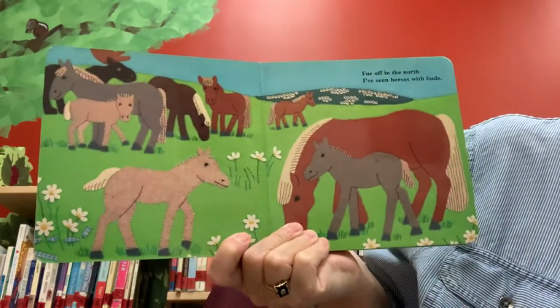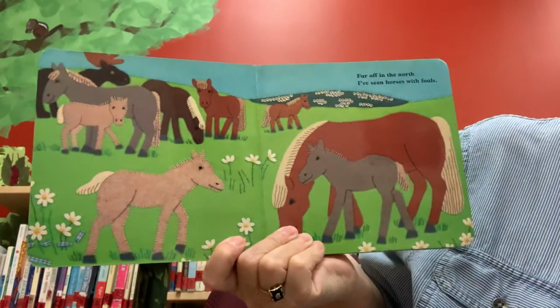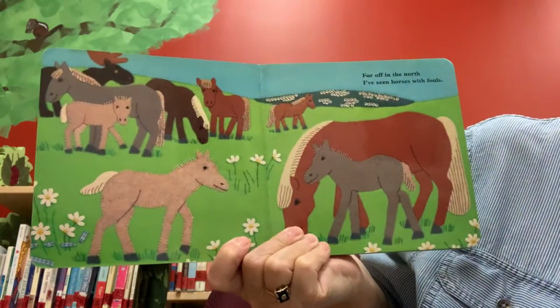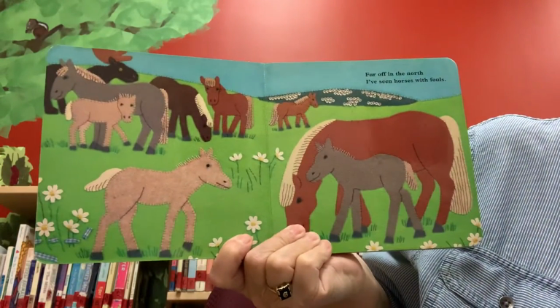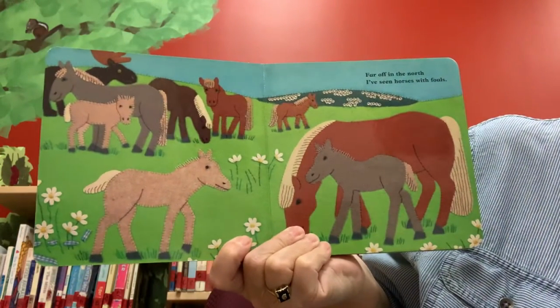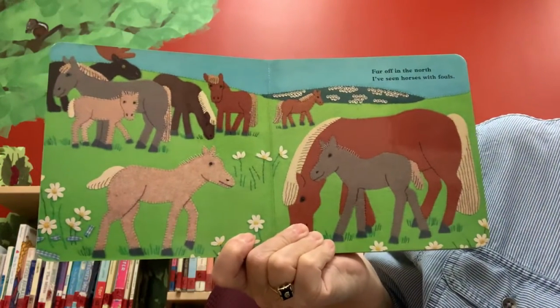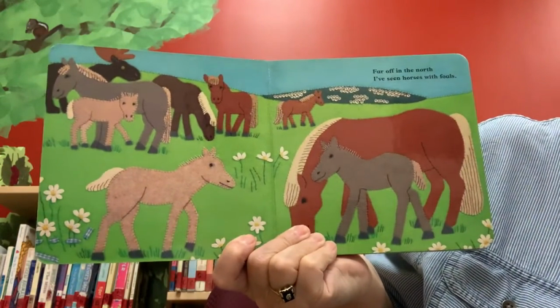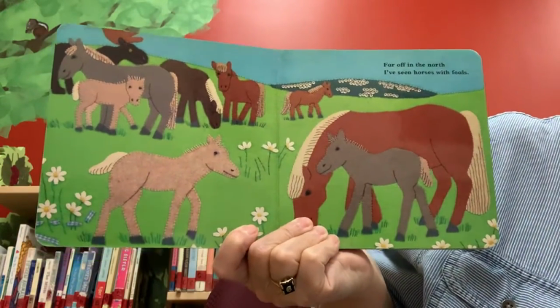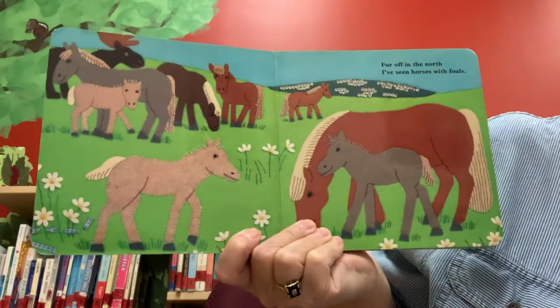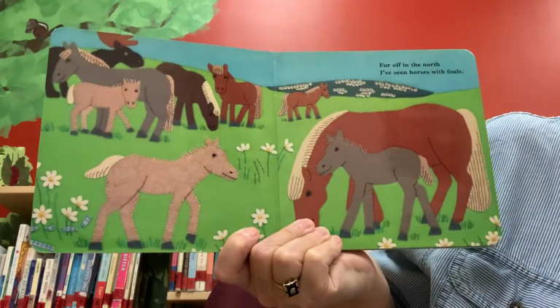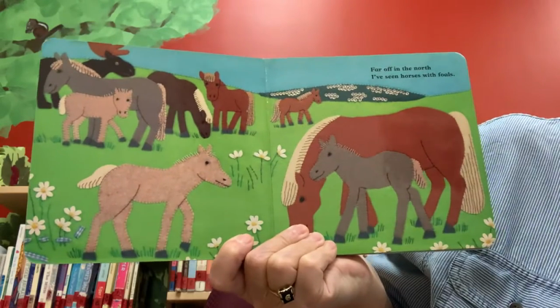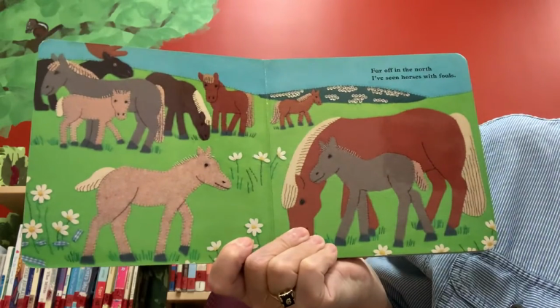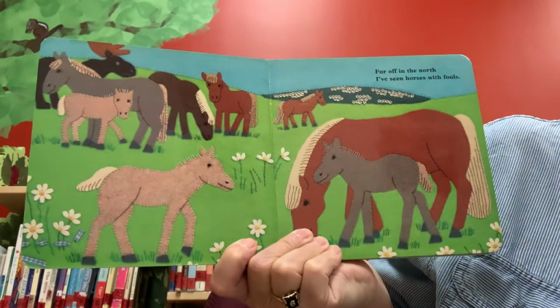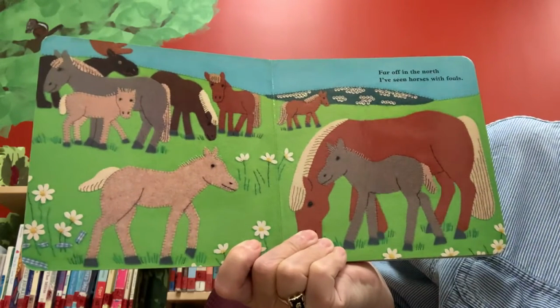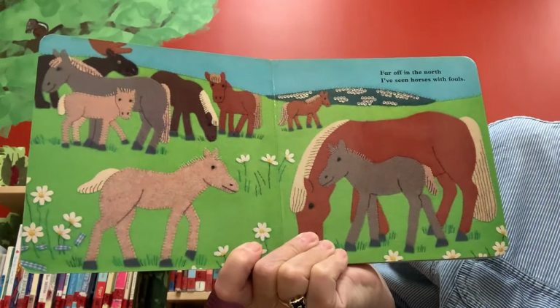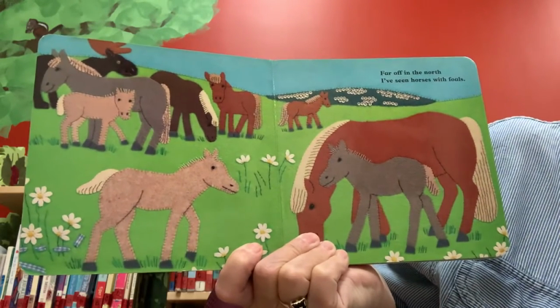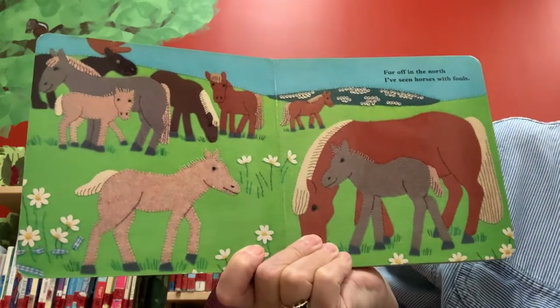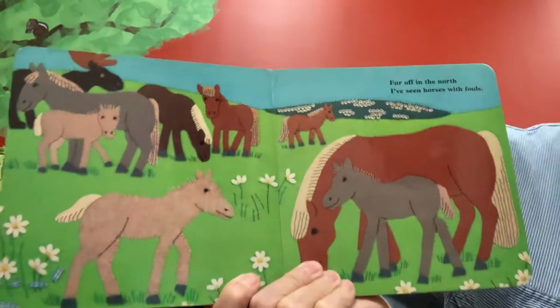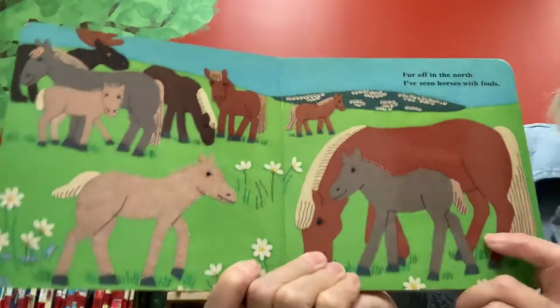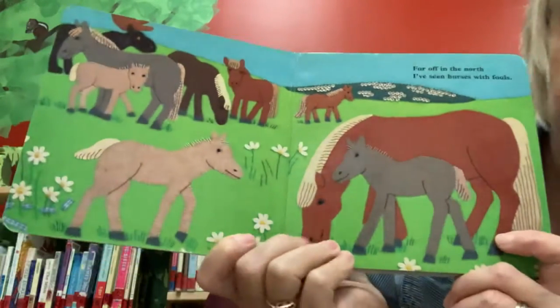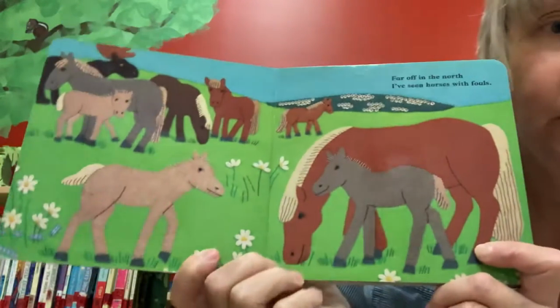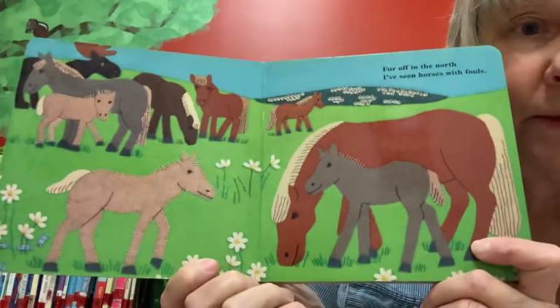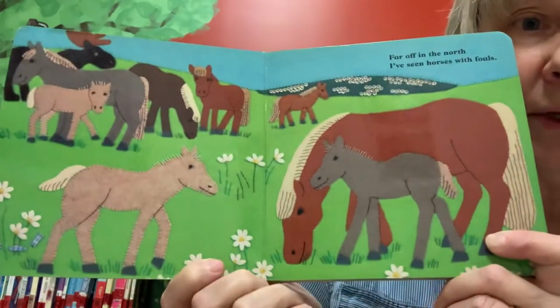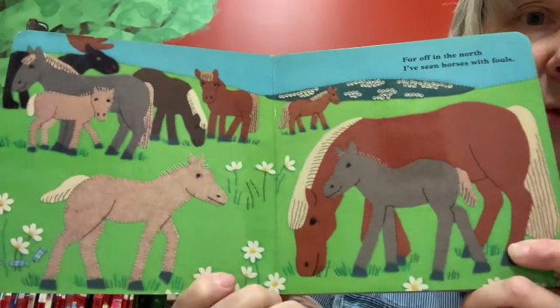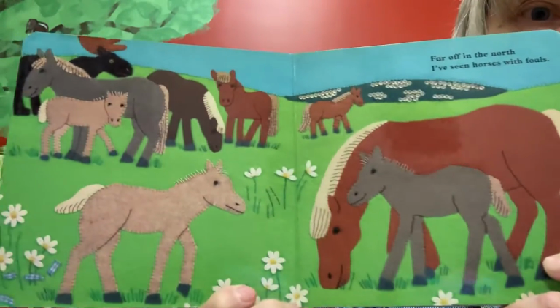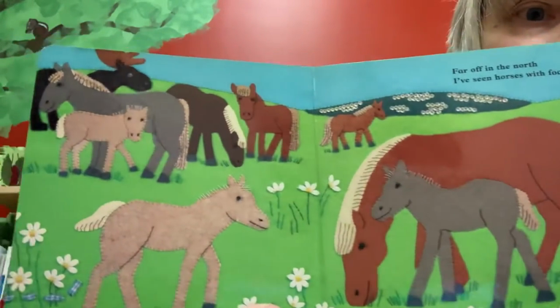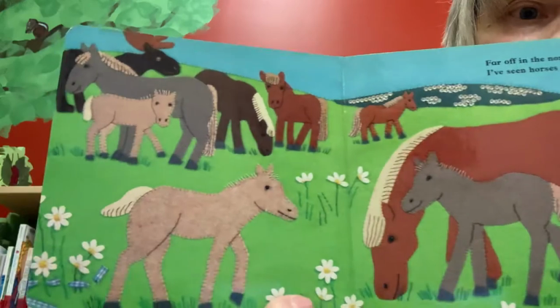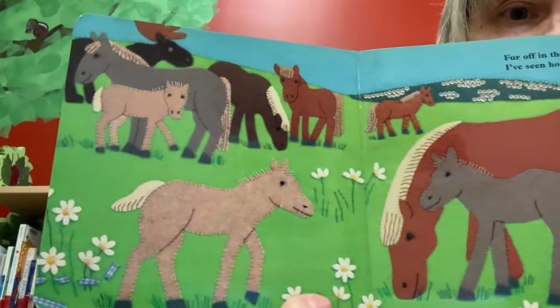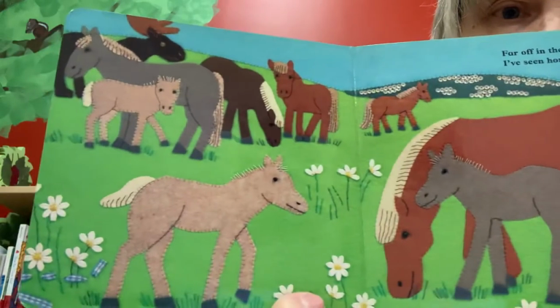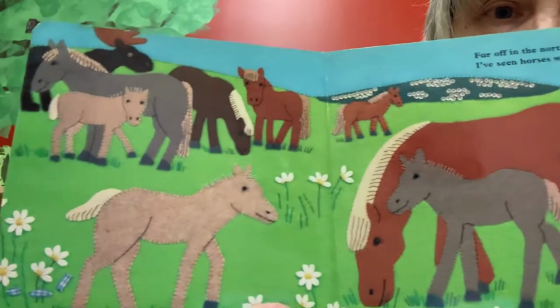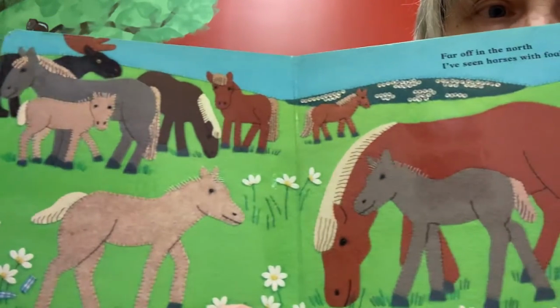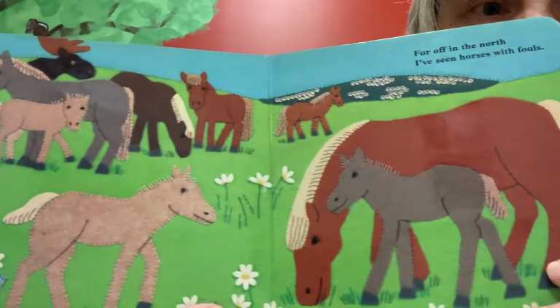Claire Beaton has done the beautiful artwork inside — it all looks like real sewing, it's very cool. So you have to keep your eyes peeled and see if you can find the elusive moose. Far off in the north, I've seen horses with foals. Look at all those horses — do you see a moose in there anywhere?